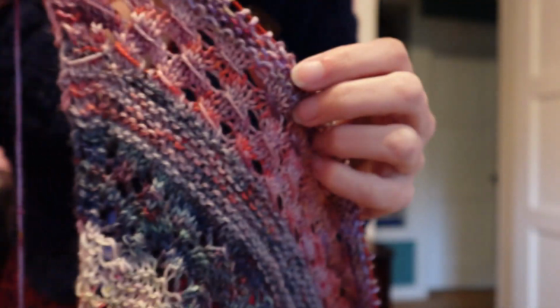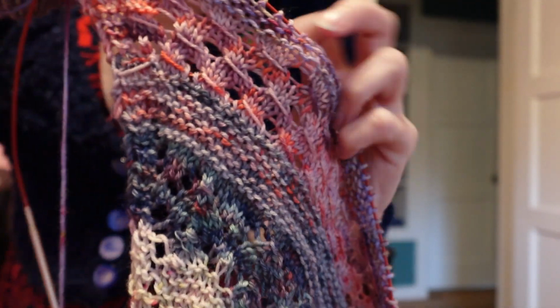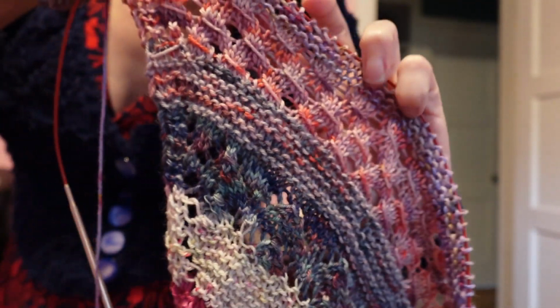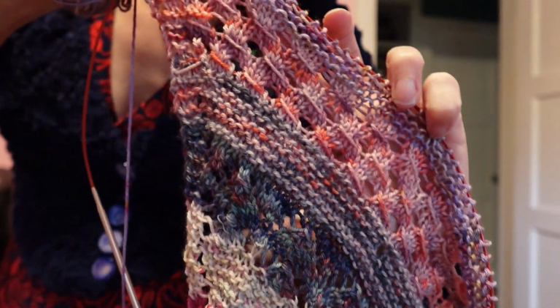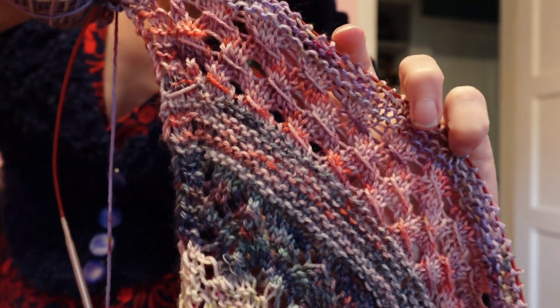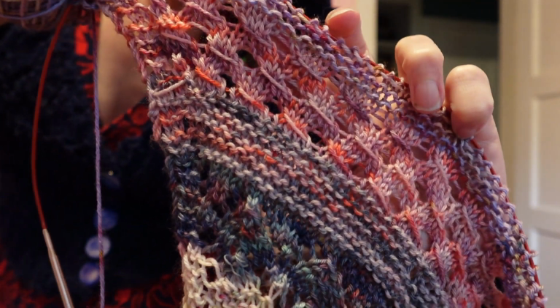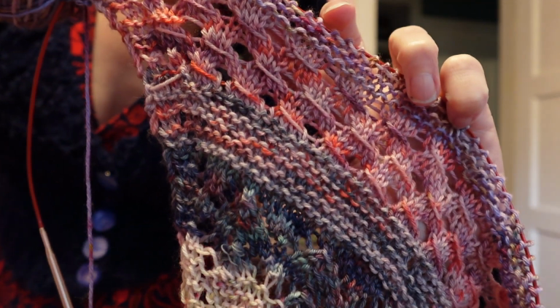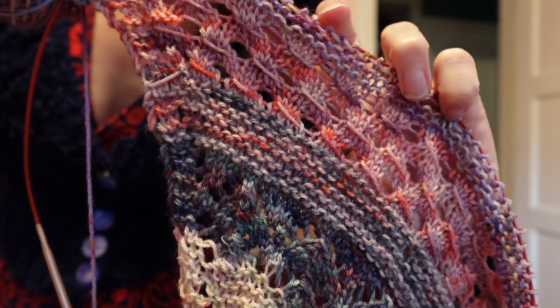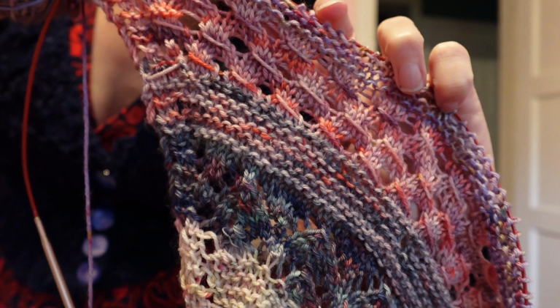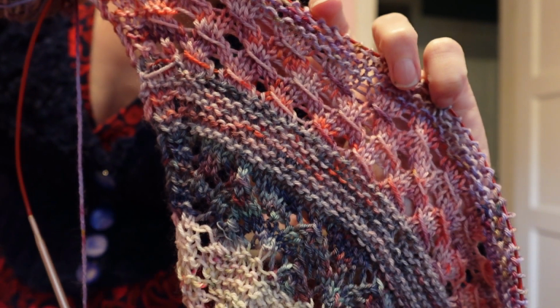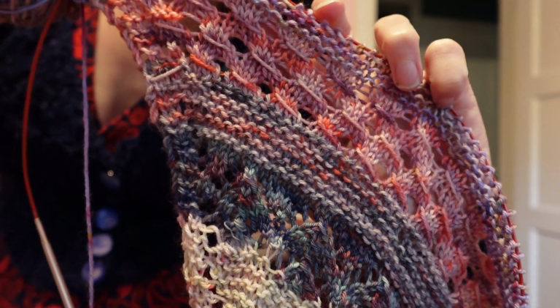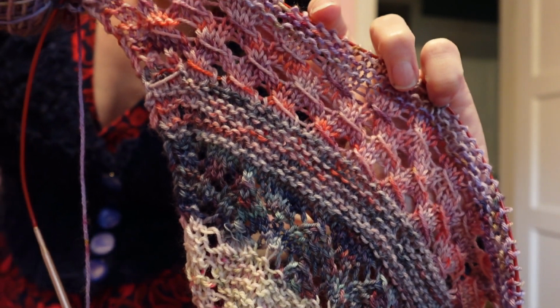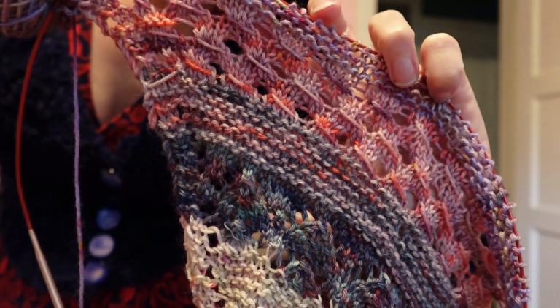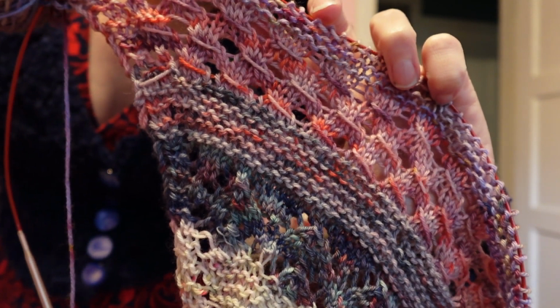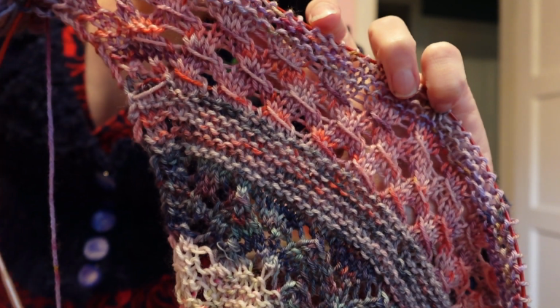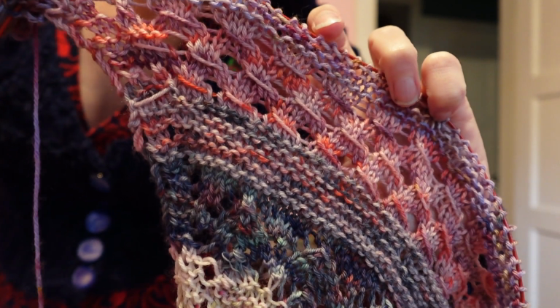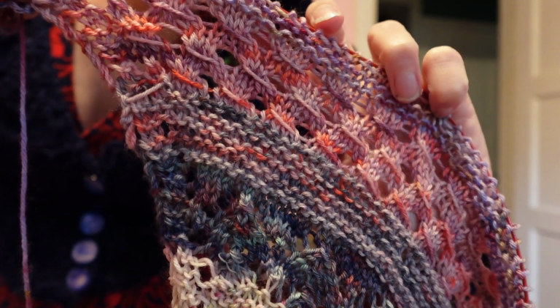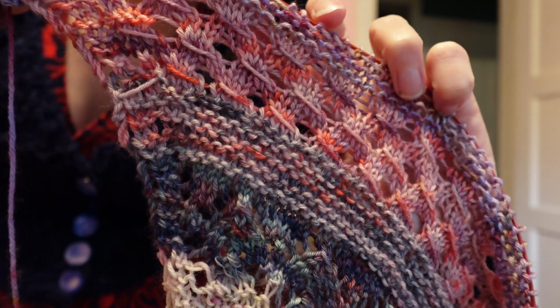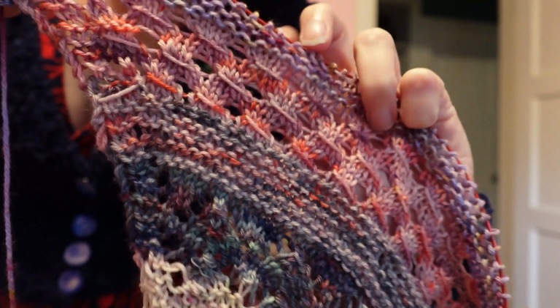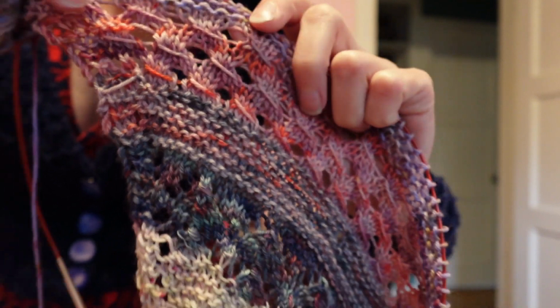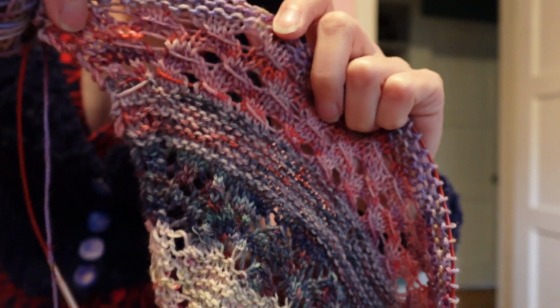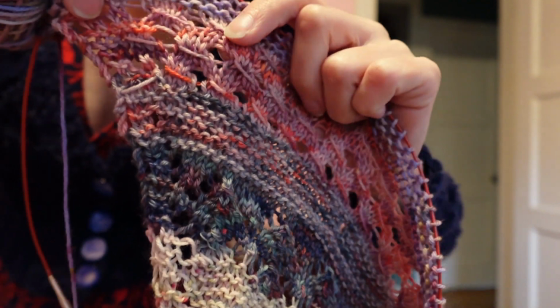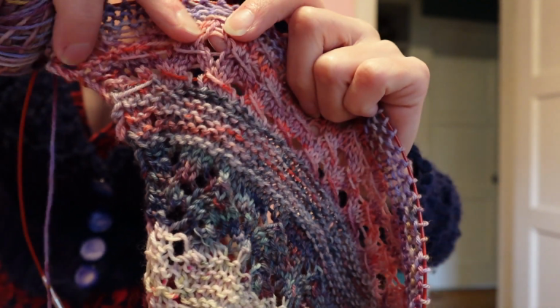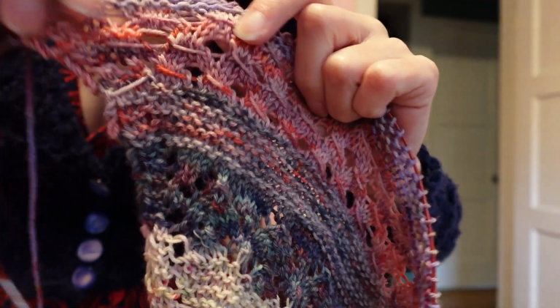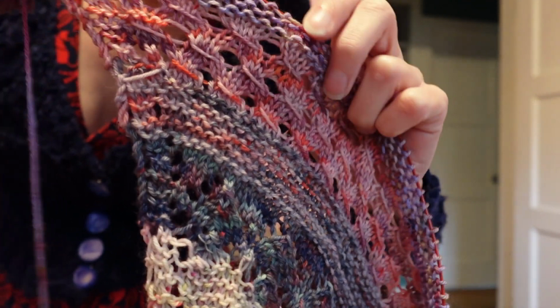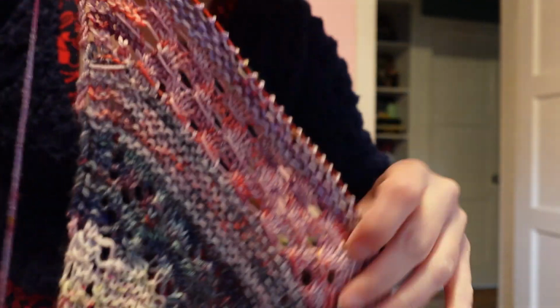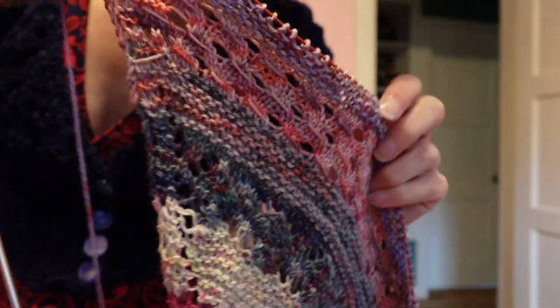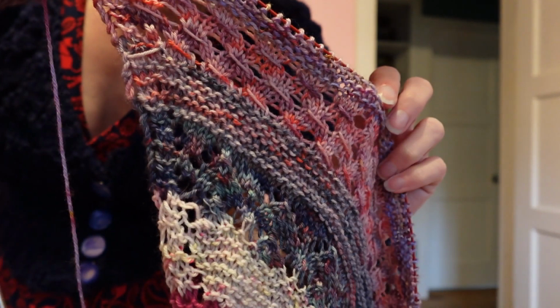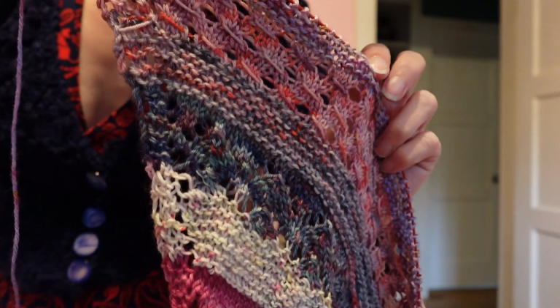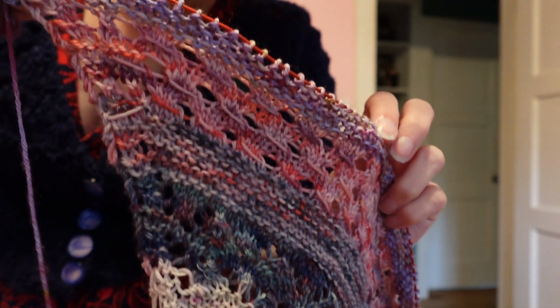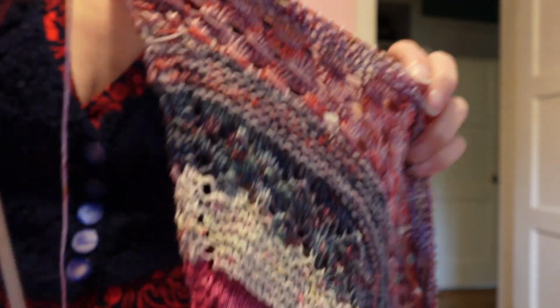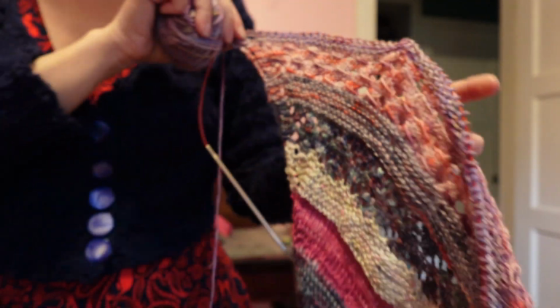This is an interesting stitch pattern. You do this sort of pass-slip-stitch-over design after yarn overs, and then you make a big hole by slipping the yarn overs off the needle every other row.